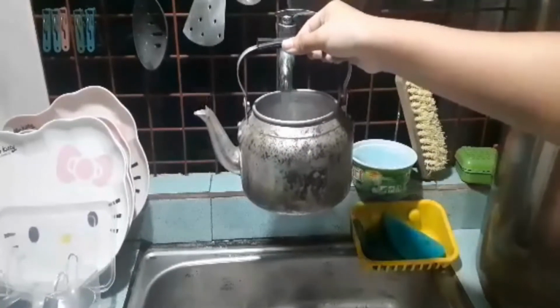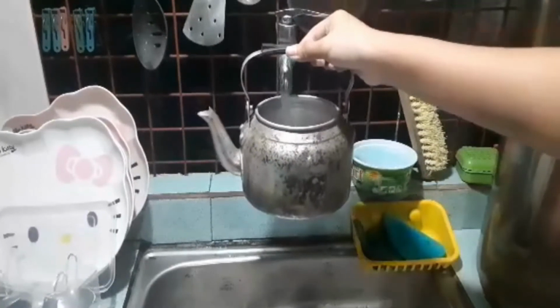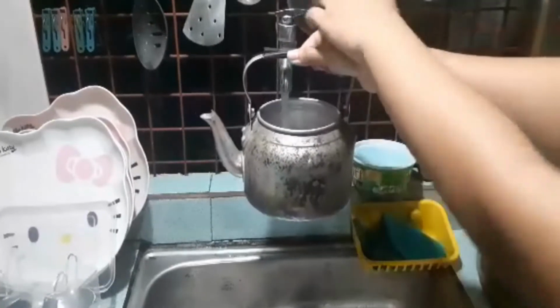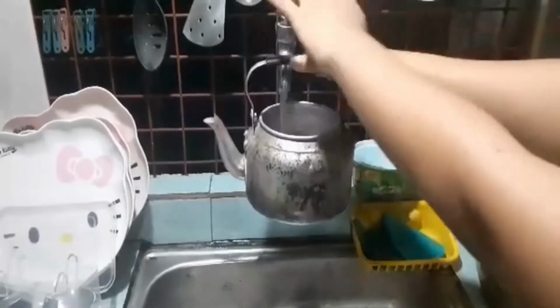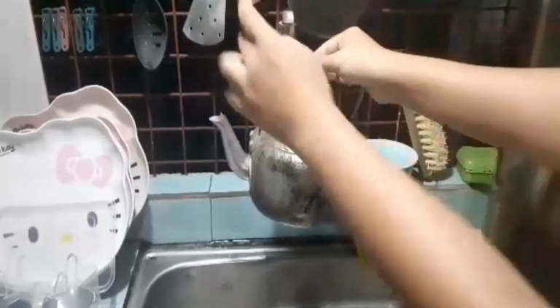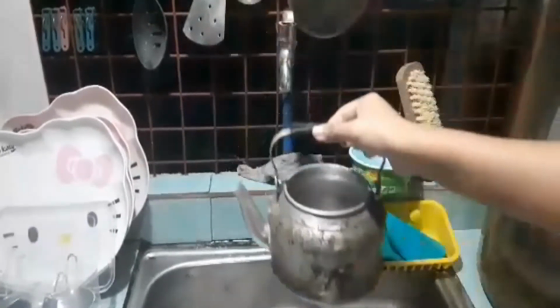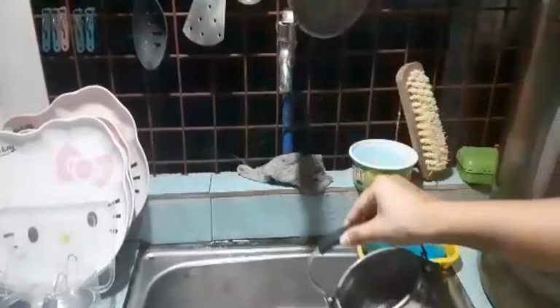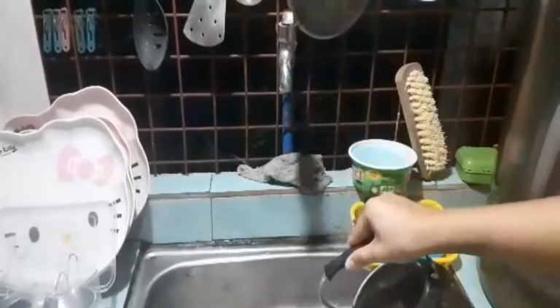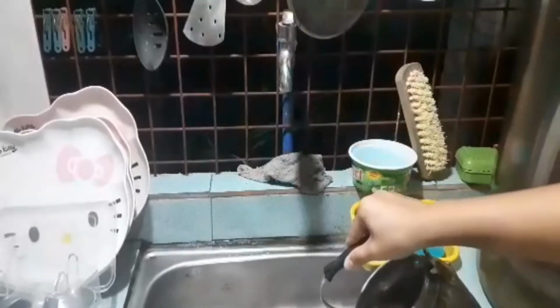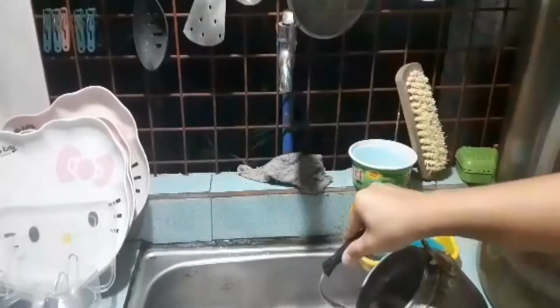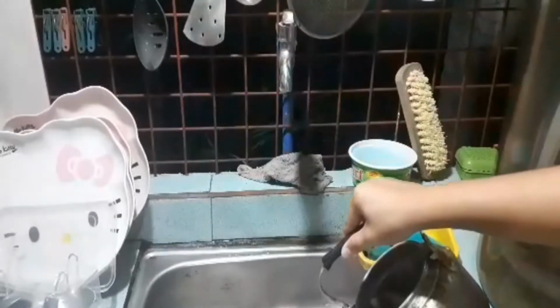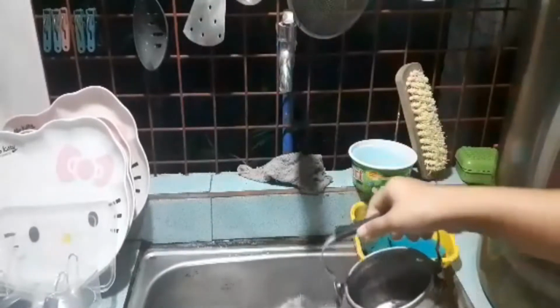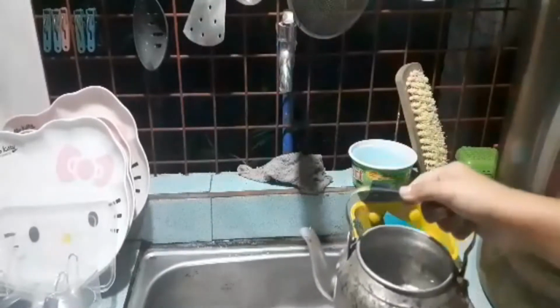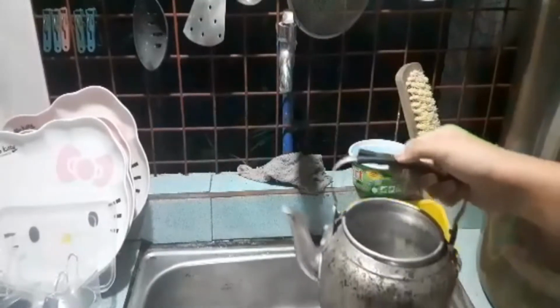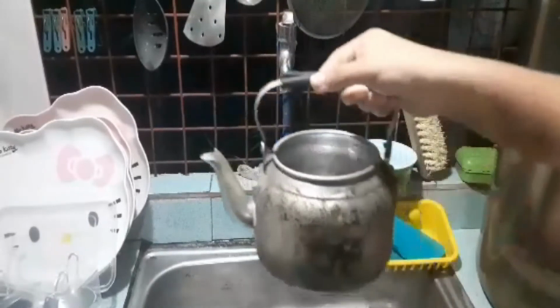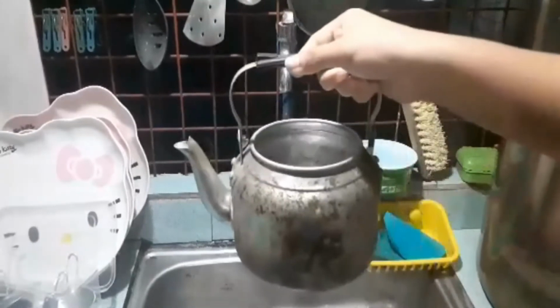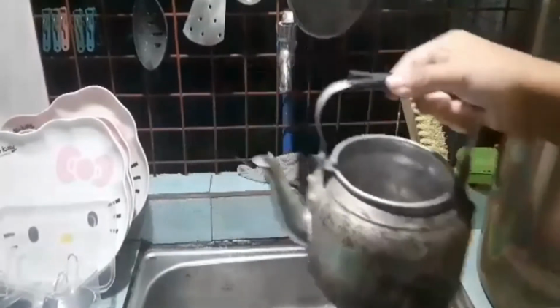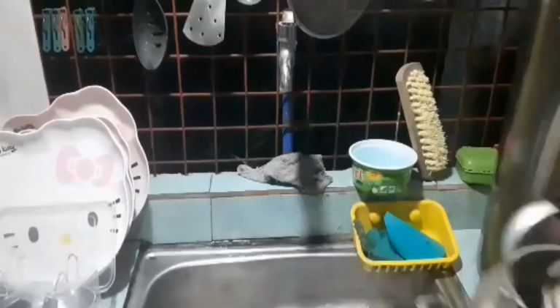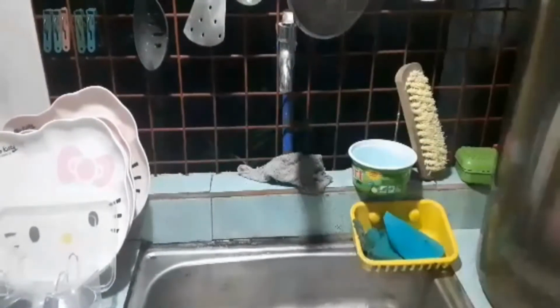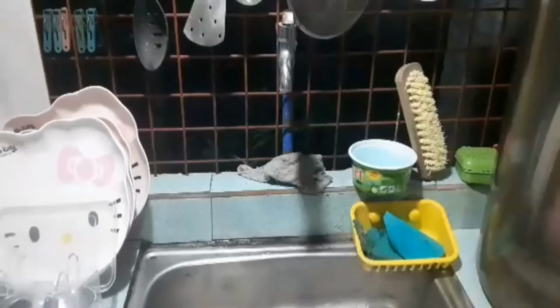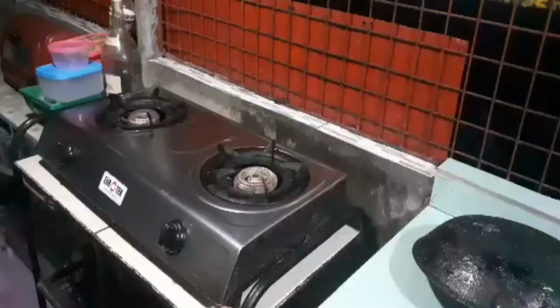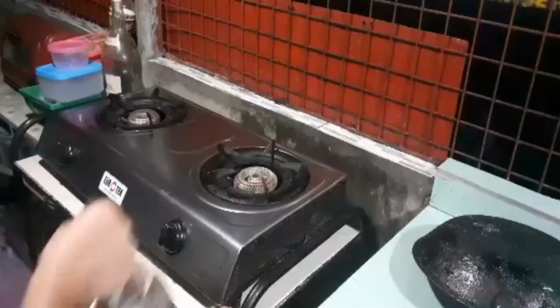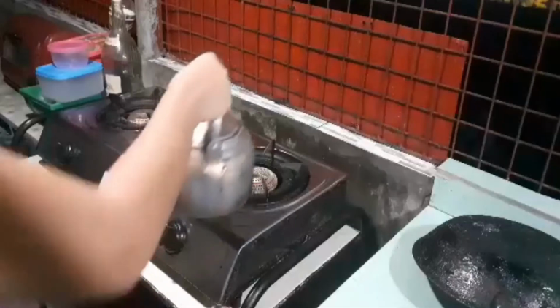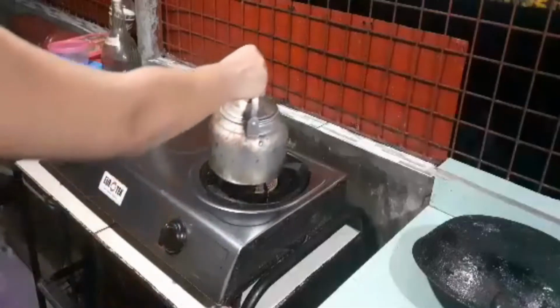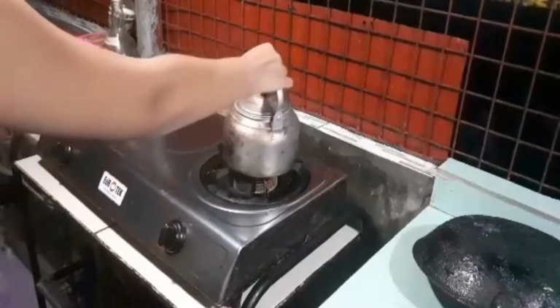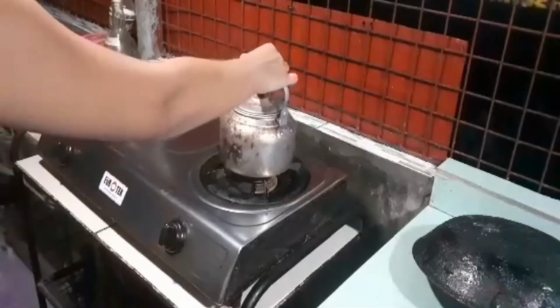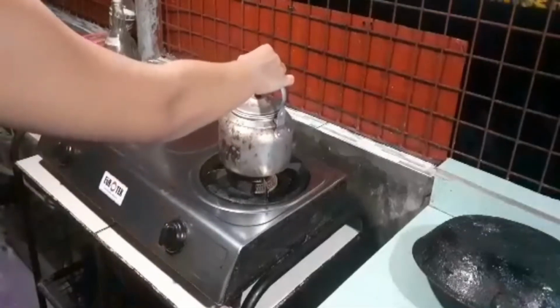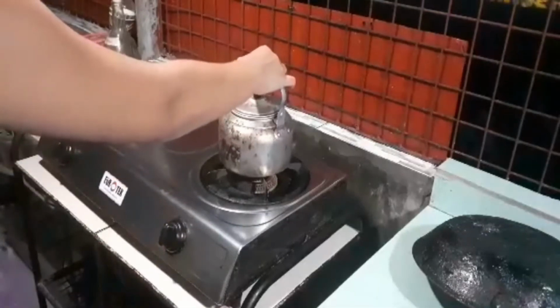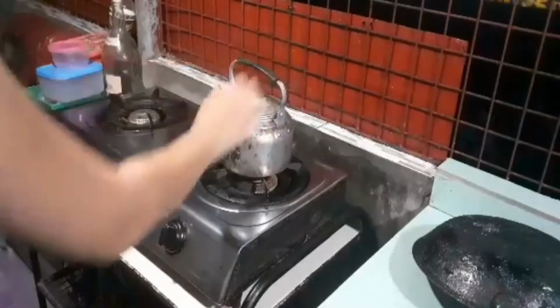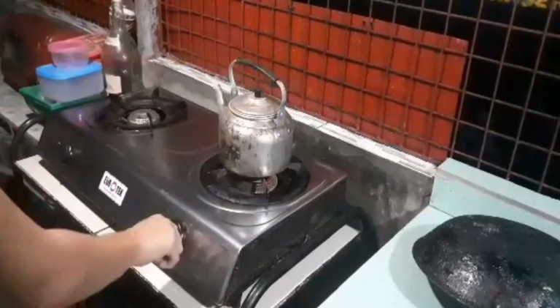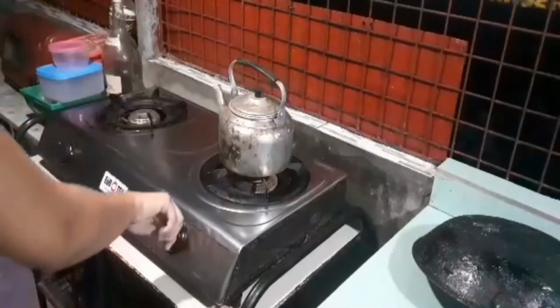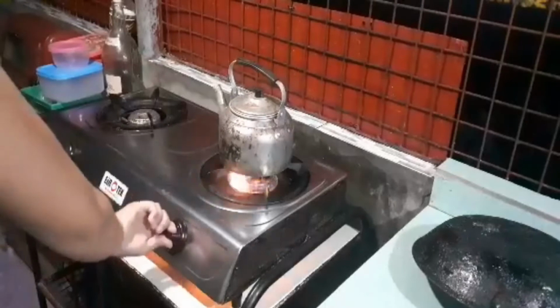Rinse out the brush and sponge and allow them to dry. Sterilize your equipment often using boiling water with bleach. When a sponge or brush starts to smell unpleasant, throw it away.